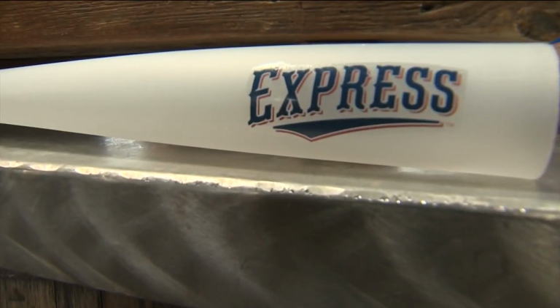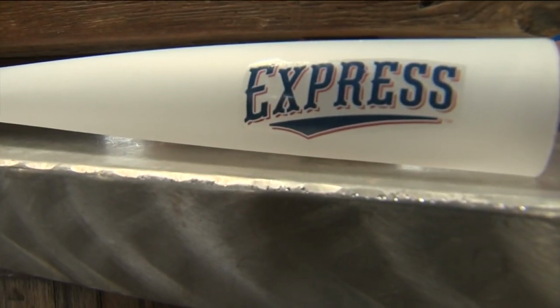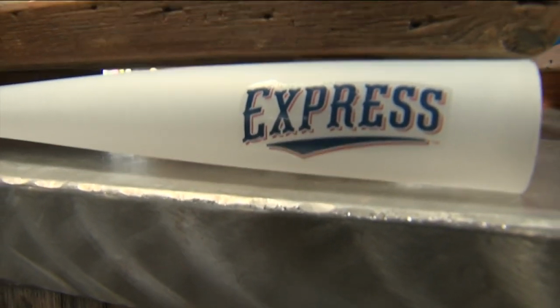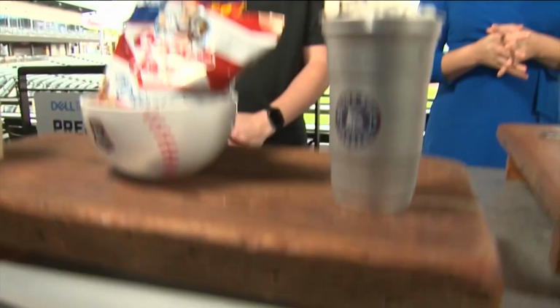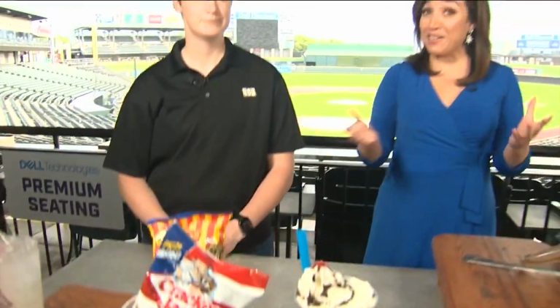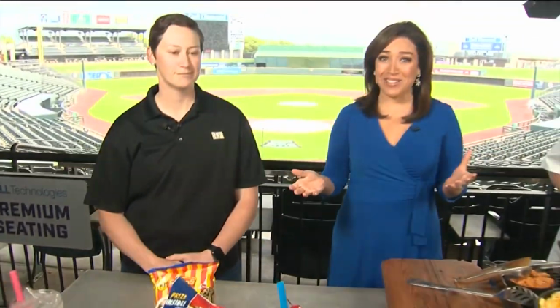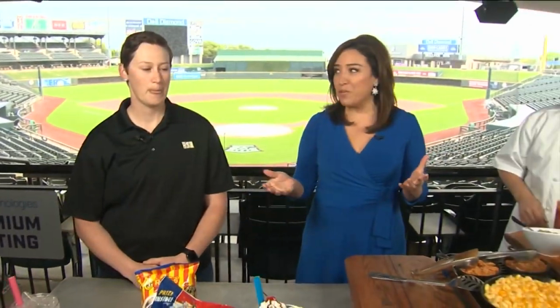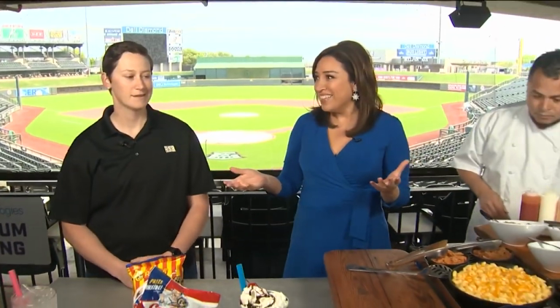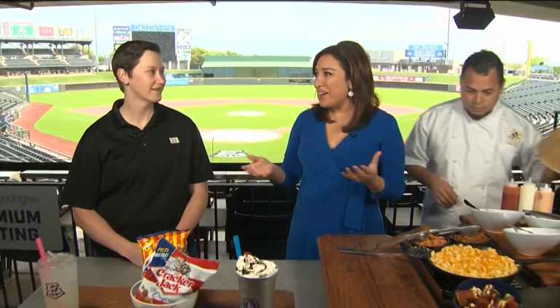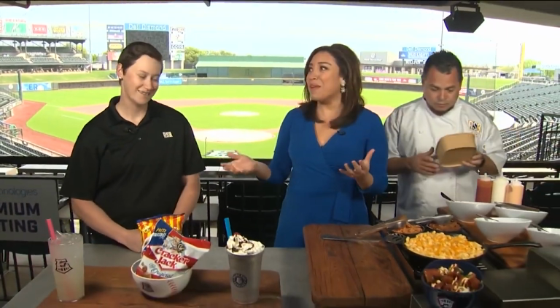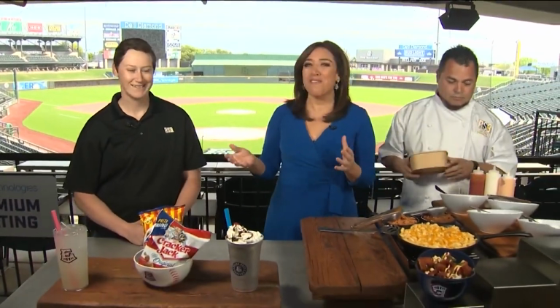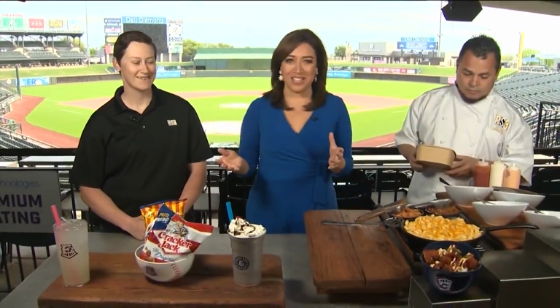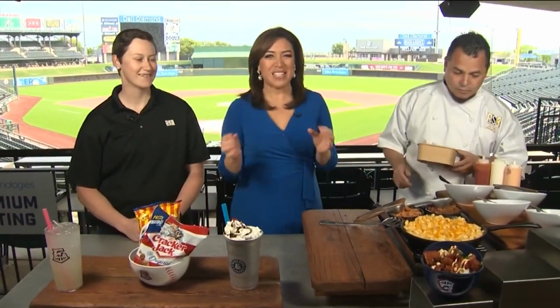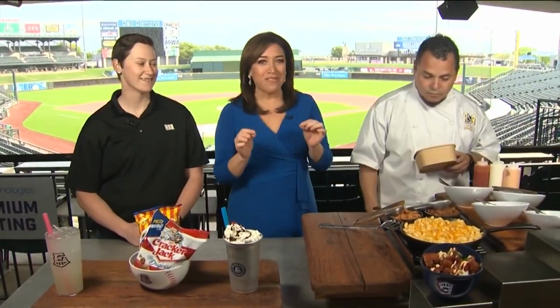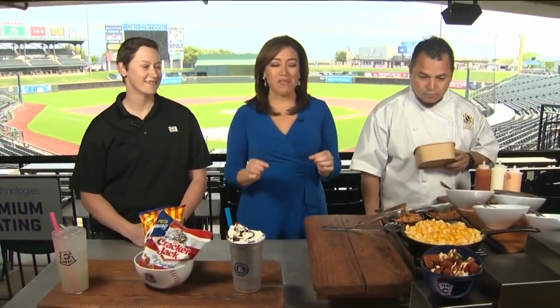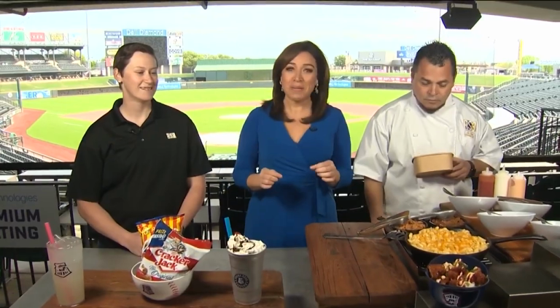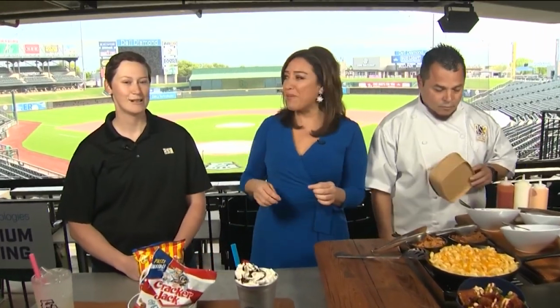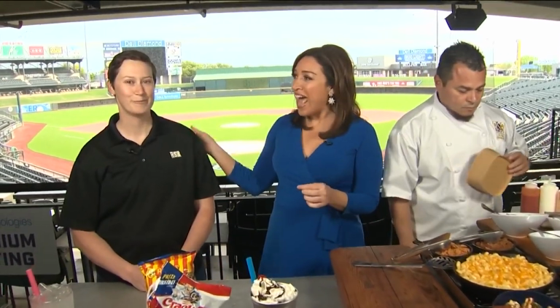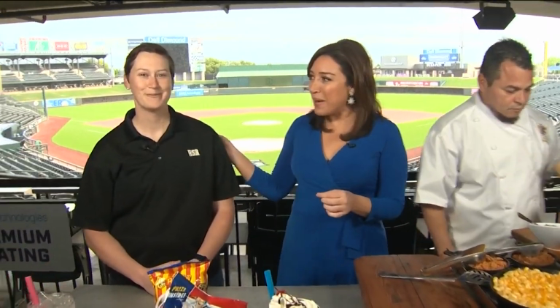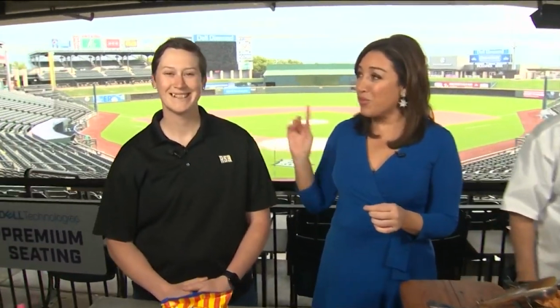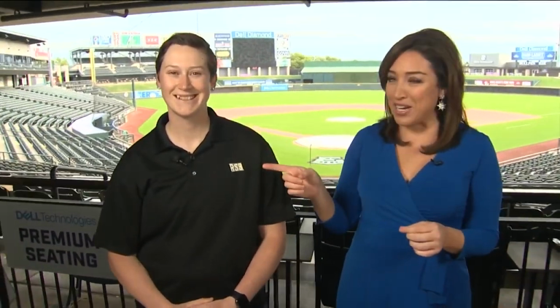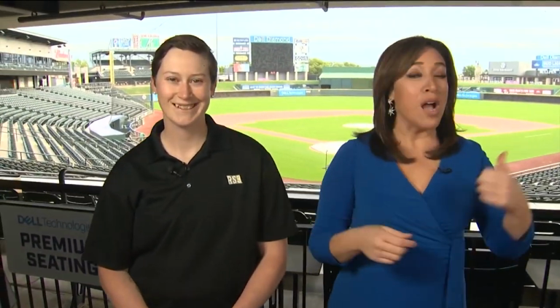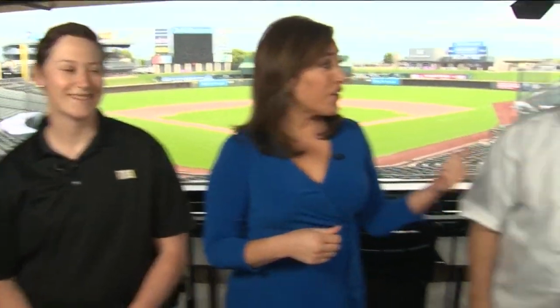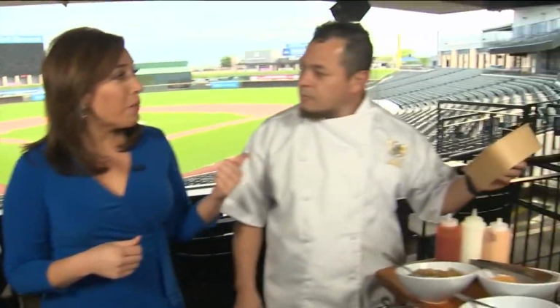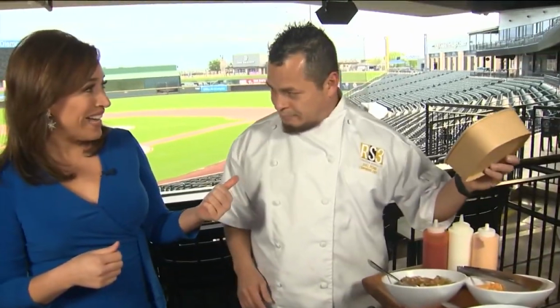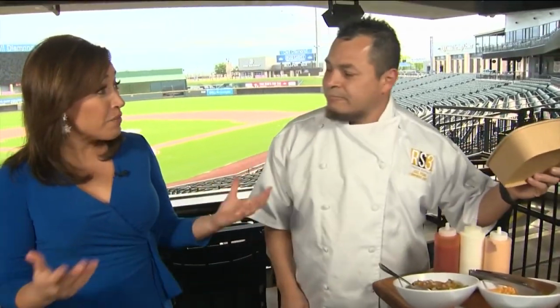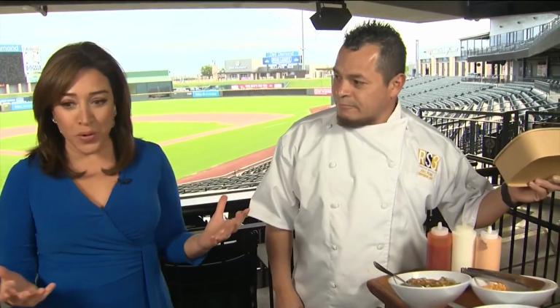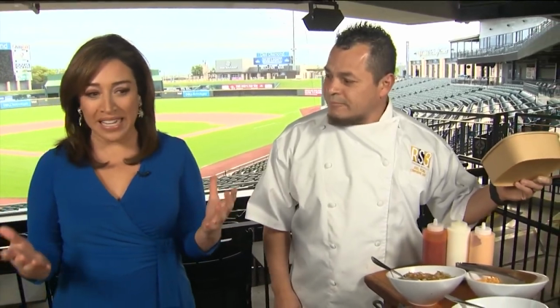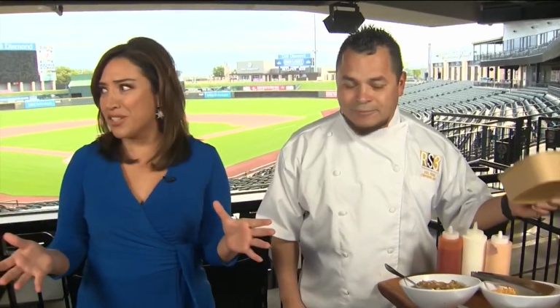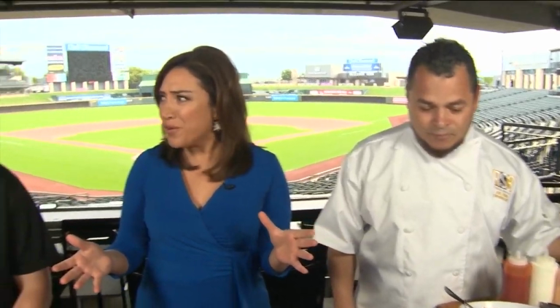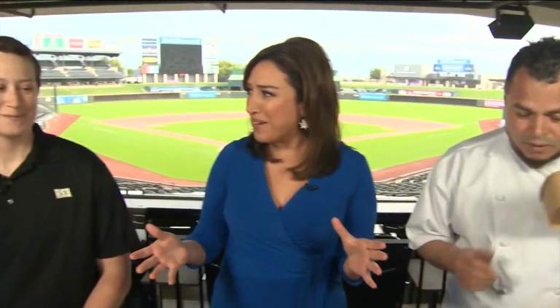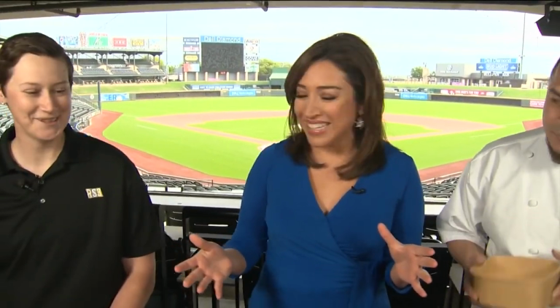Variety is the spice of life, and here at the Dell Diamond you get a little bit of everything — something for everyone. Joining me right now, we have Ali Bedek, the storefront manager, and Chef Joelle Pena. Thank you both for joining me, and let's get to the food.